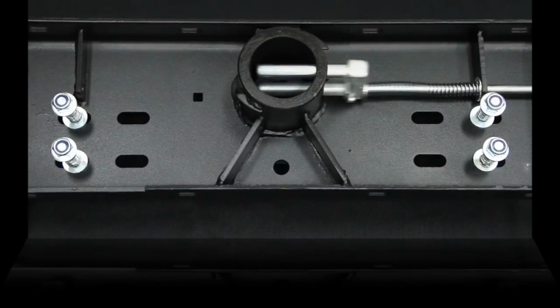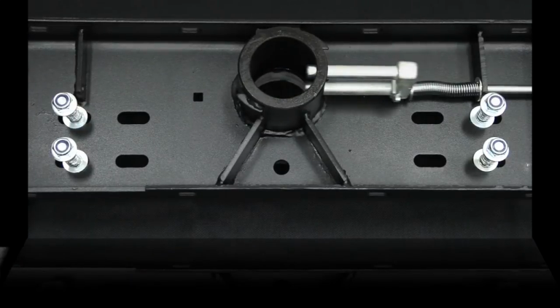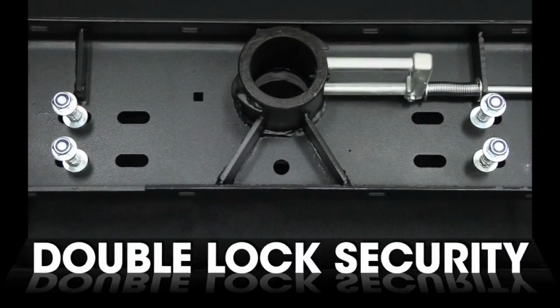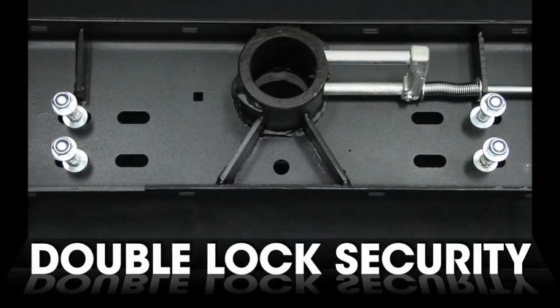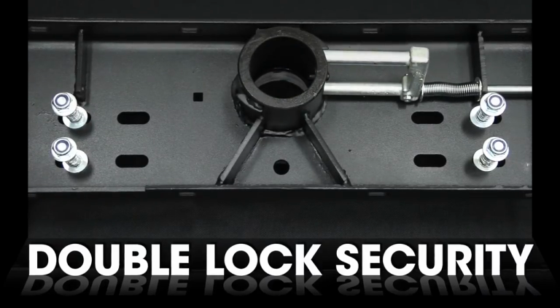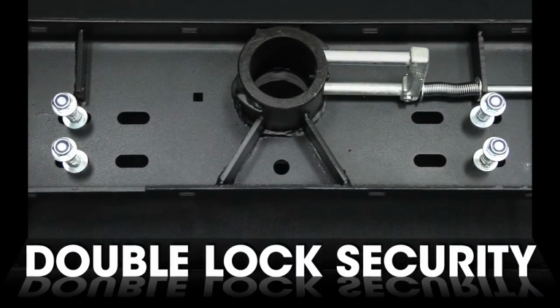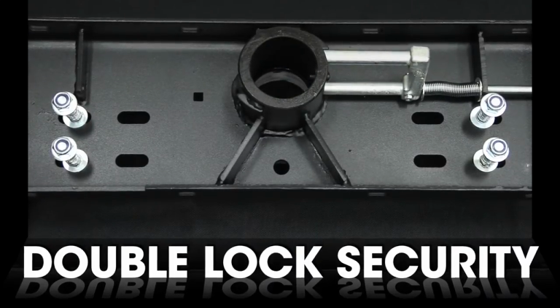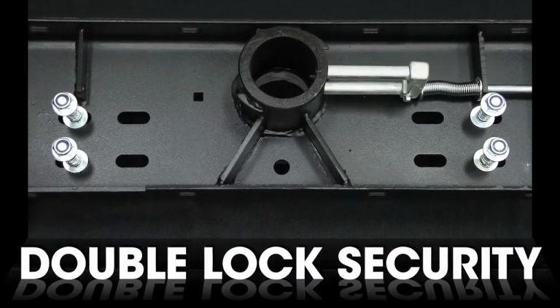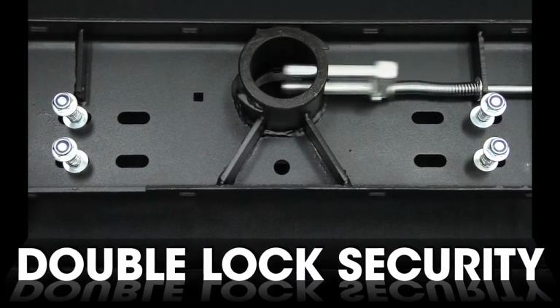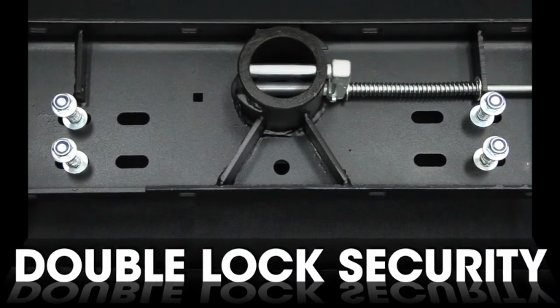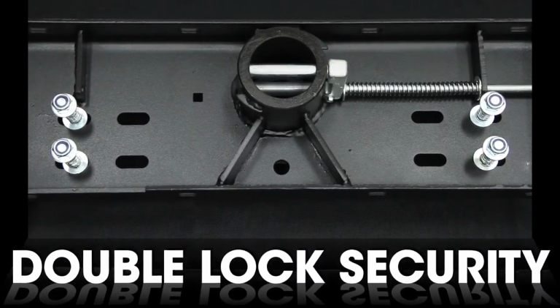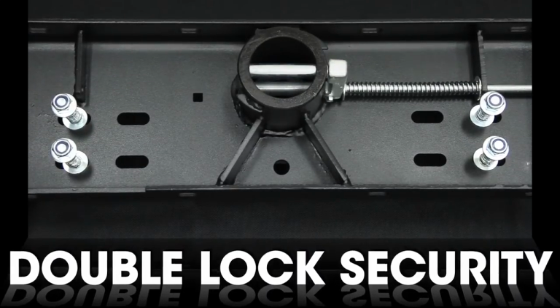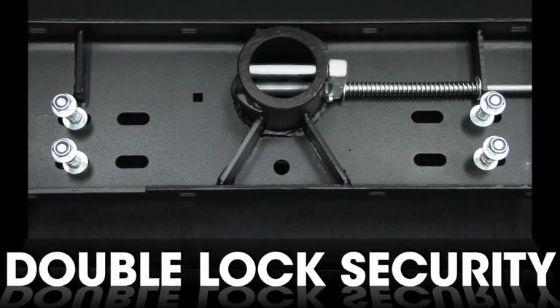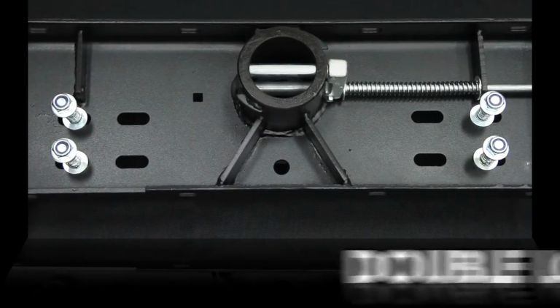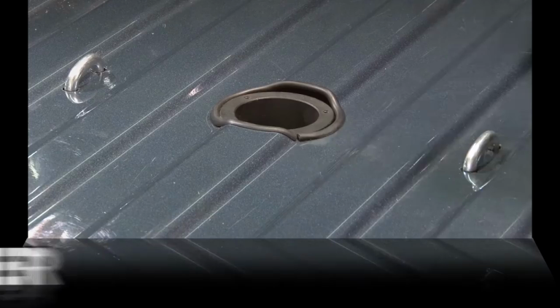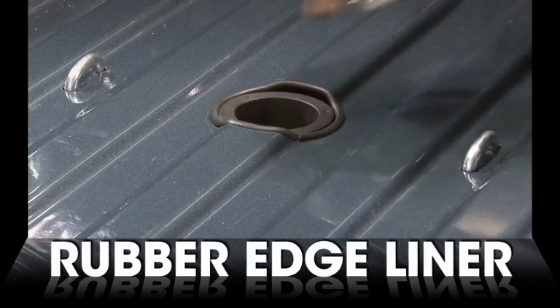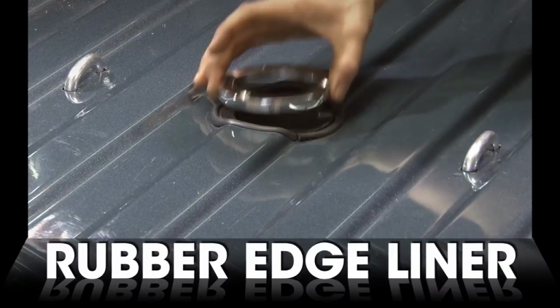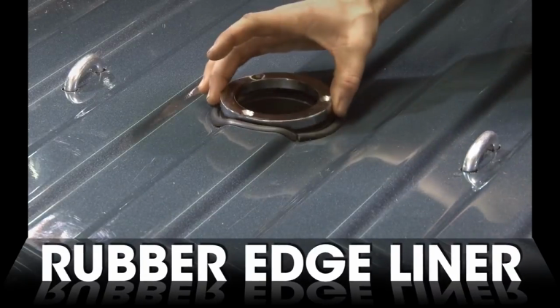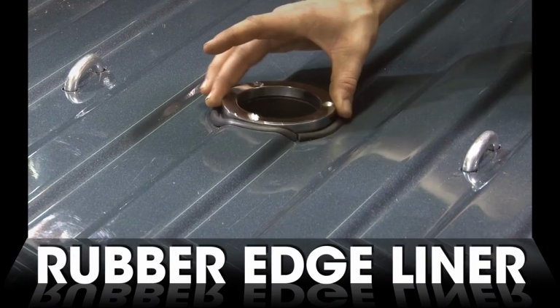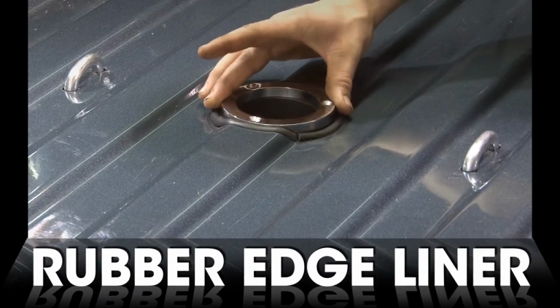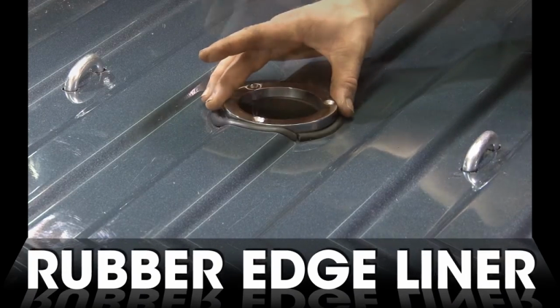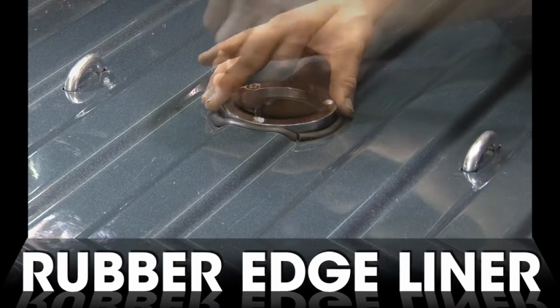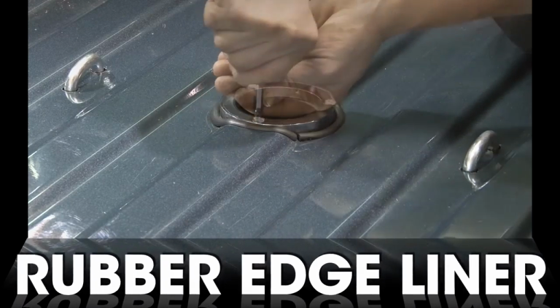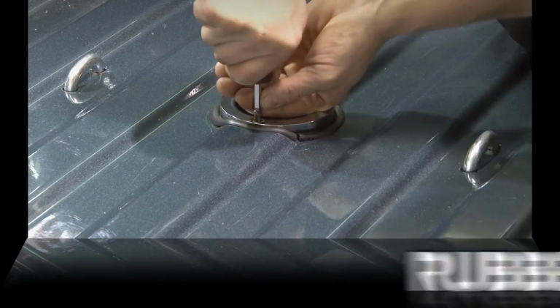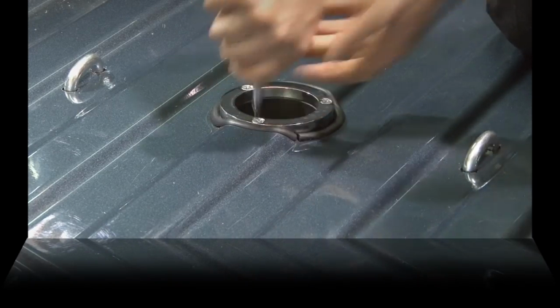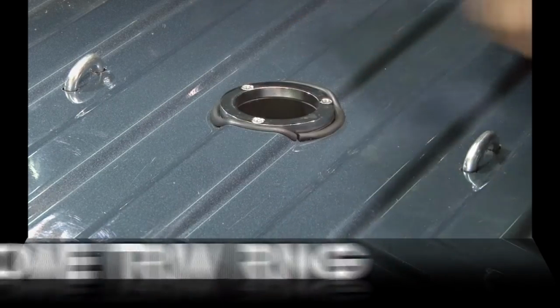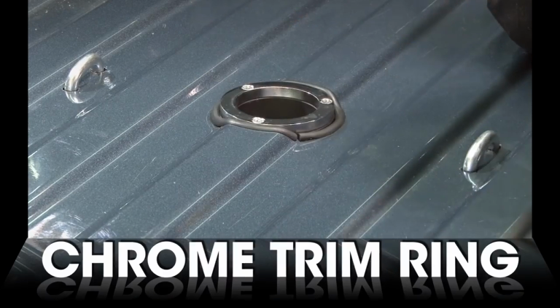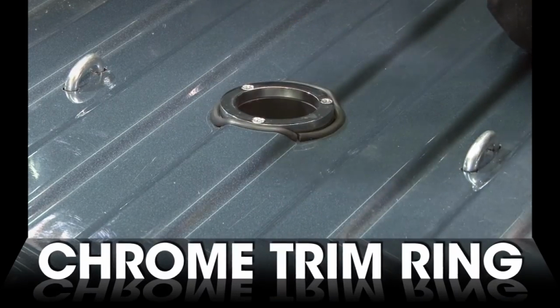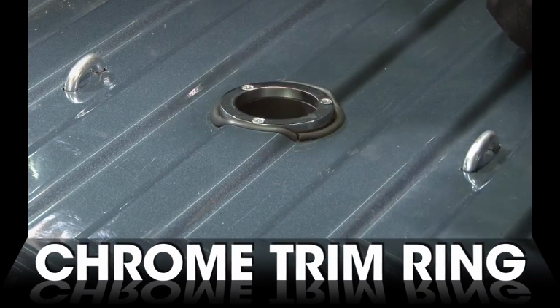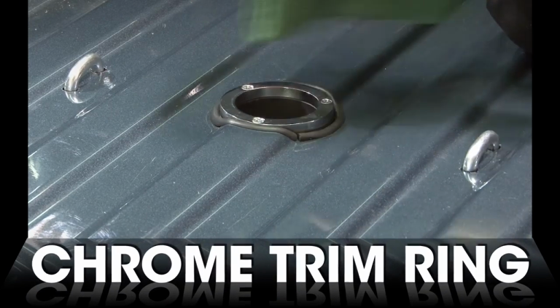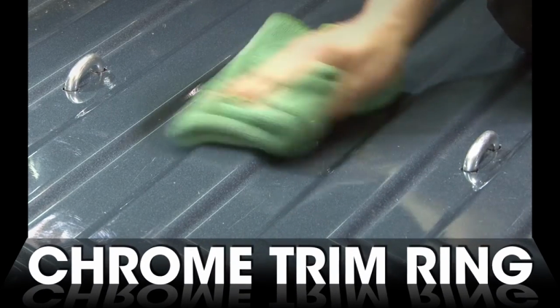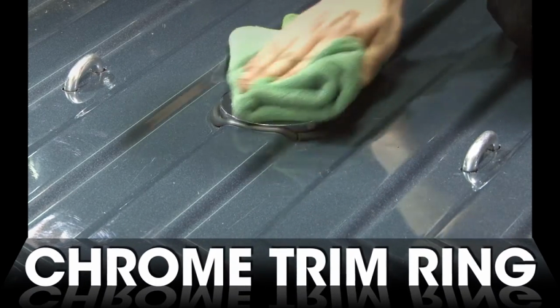Double locking pins provide double the pin strength for peace of mind. The Curt Double Lock comes with a rubber edge liner and attractive chrome ring for a complete and finished look.